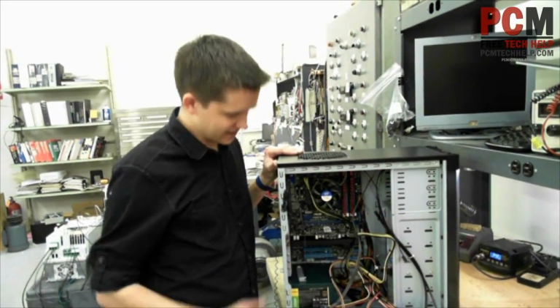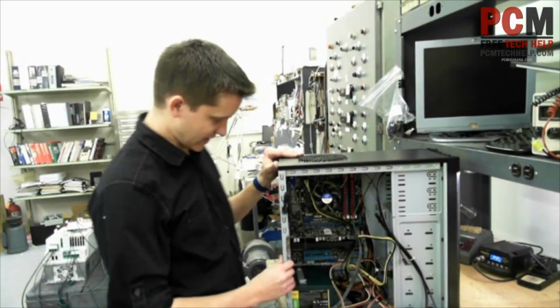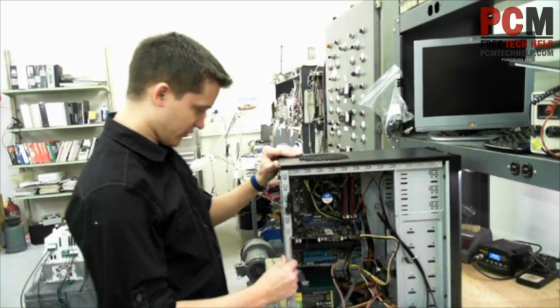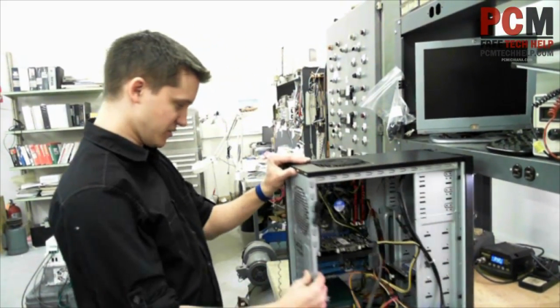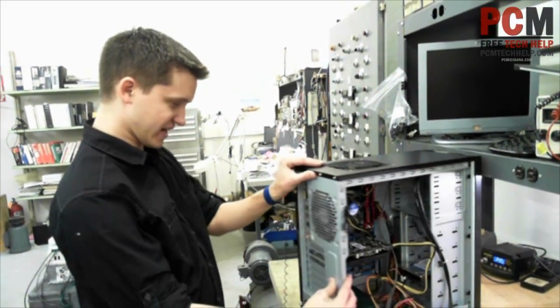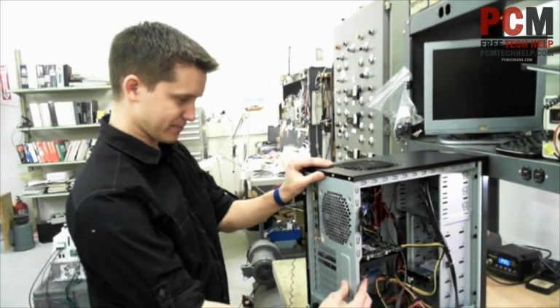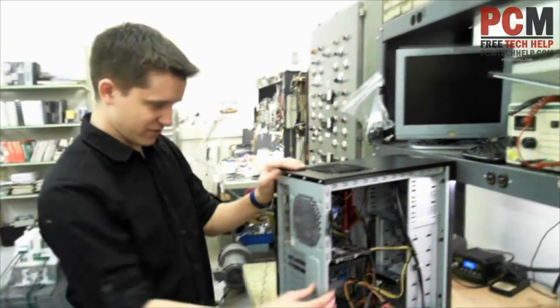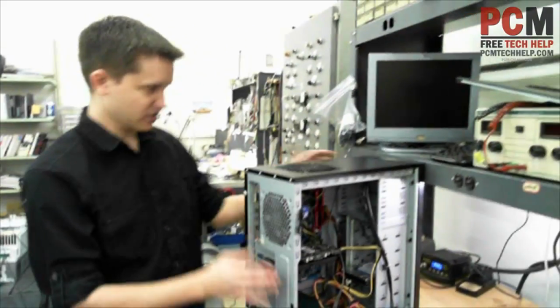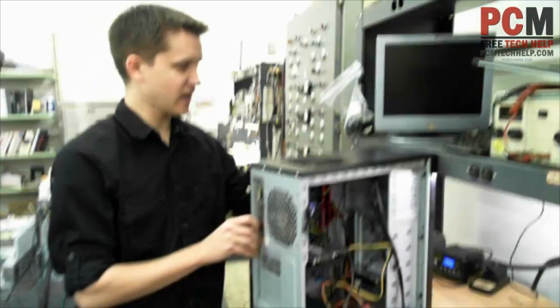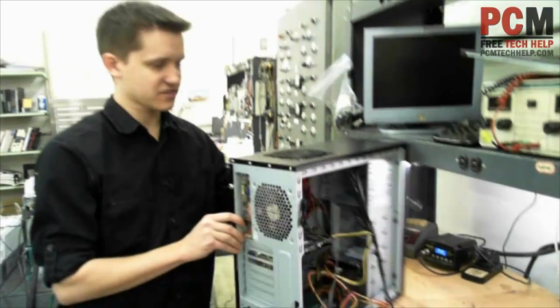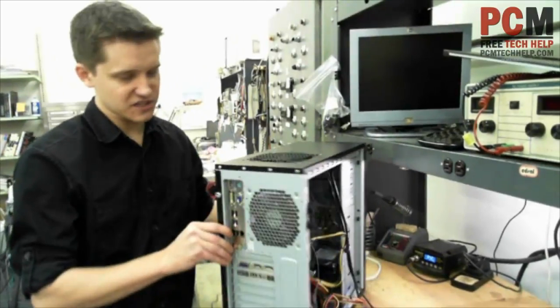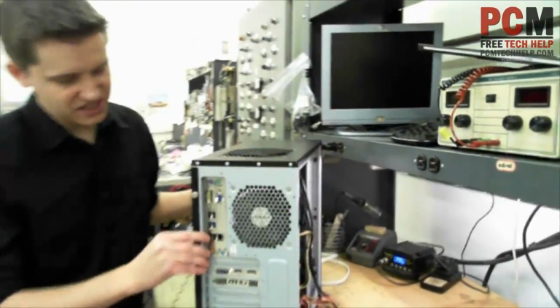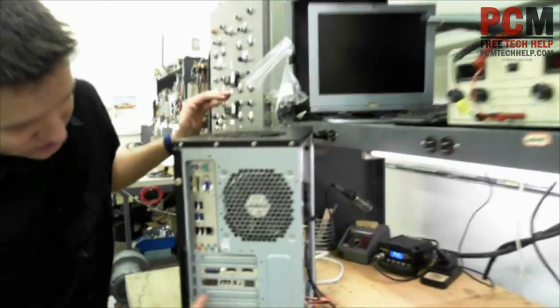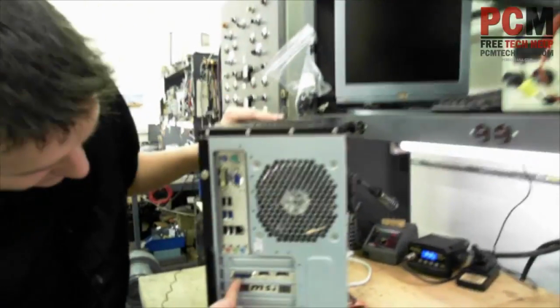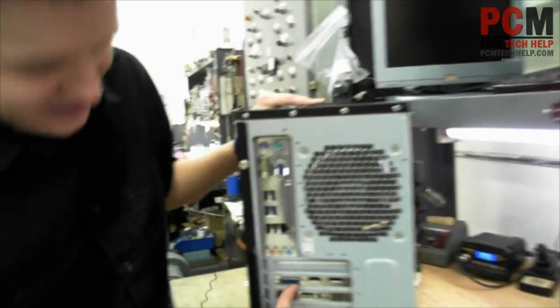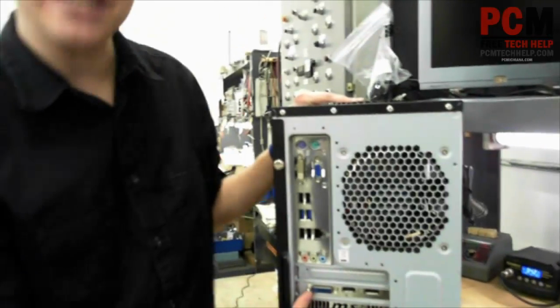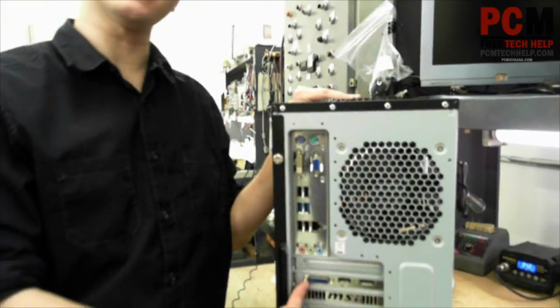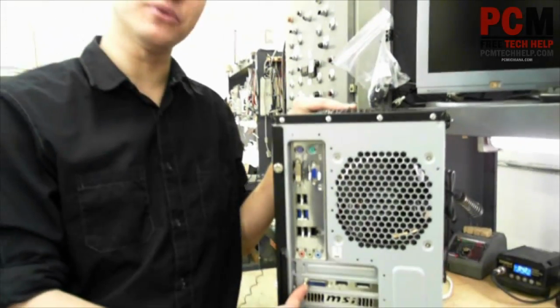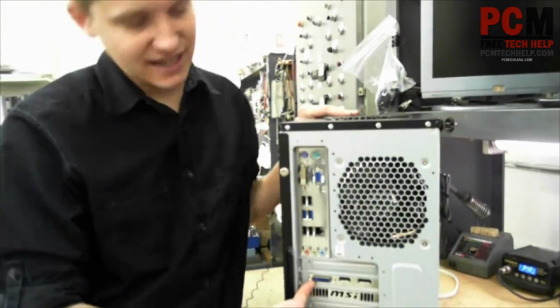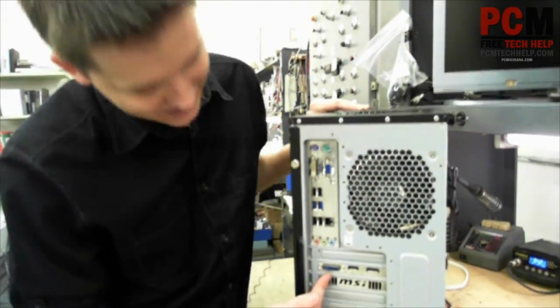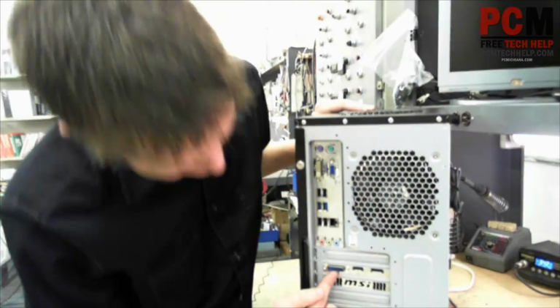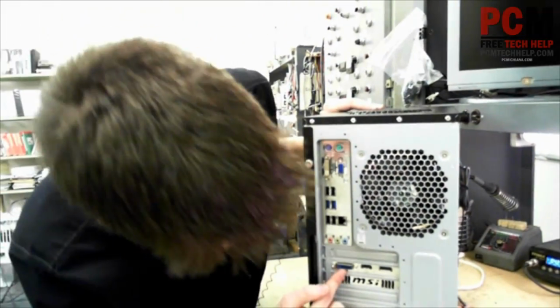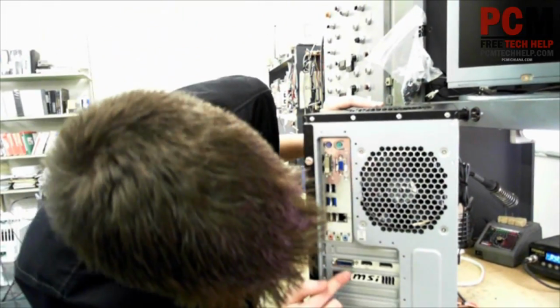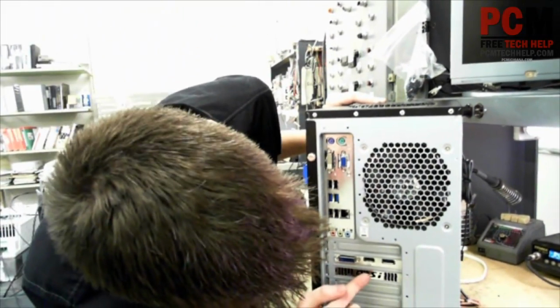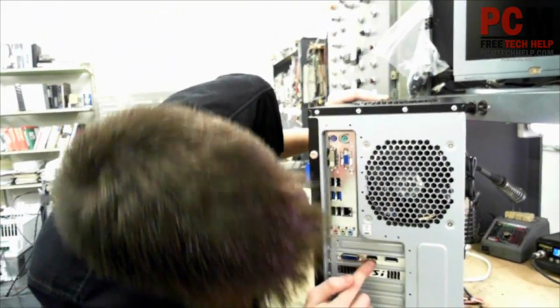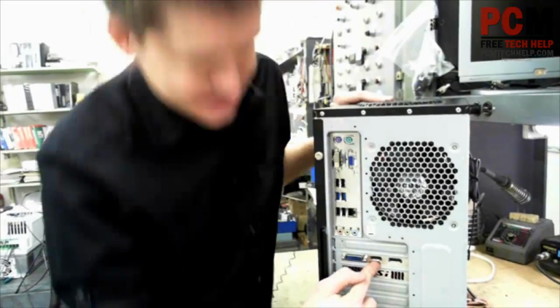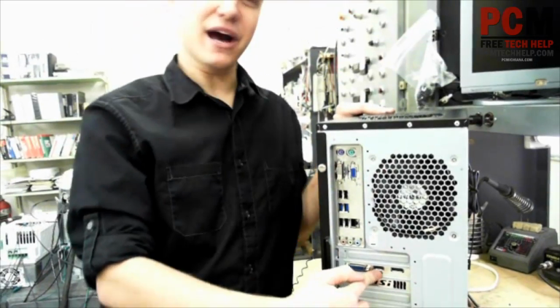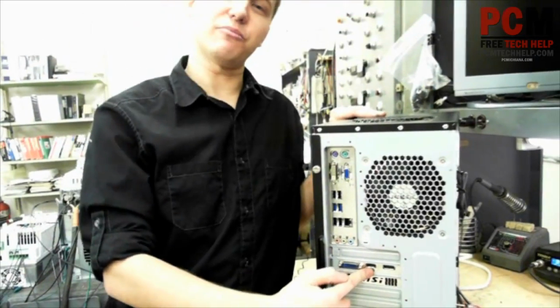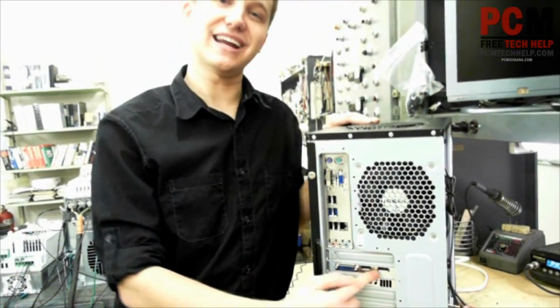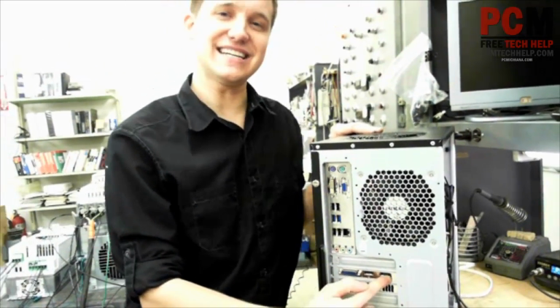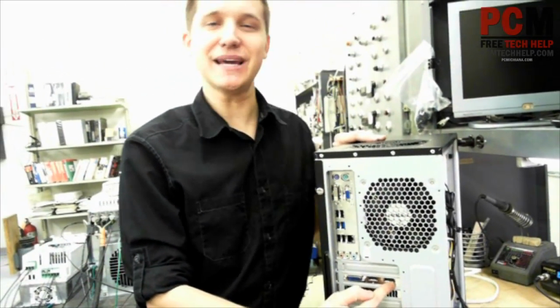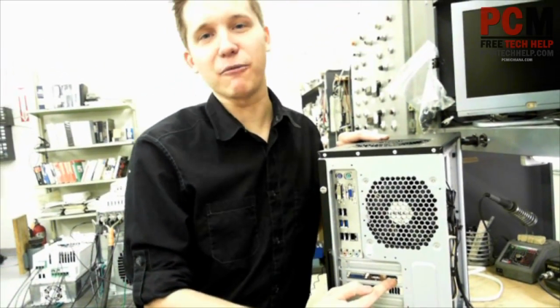So that's all there is to it. We've installed our graphics card. This particular card has a DVI output, an HDMI output, and a DP output.